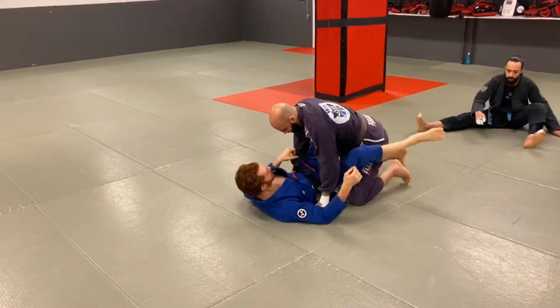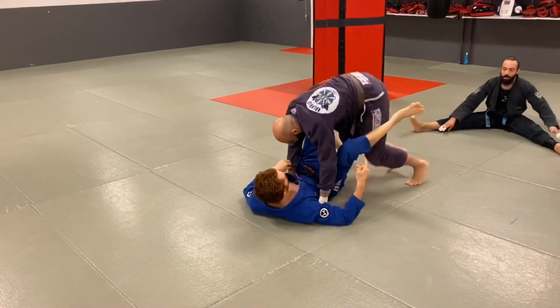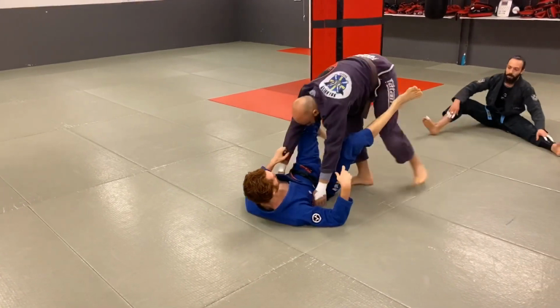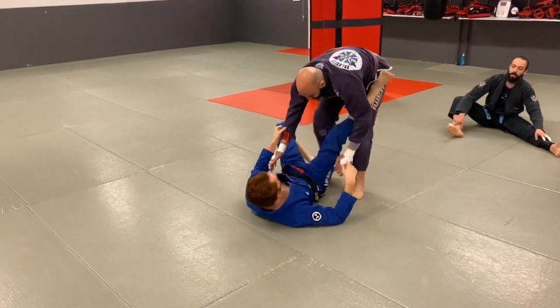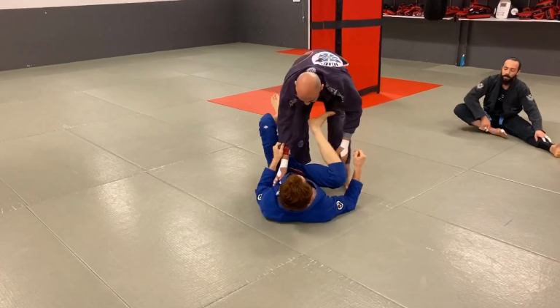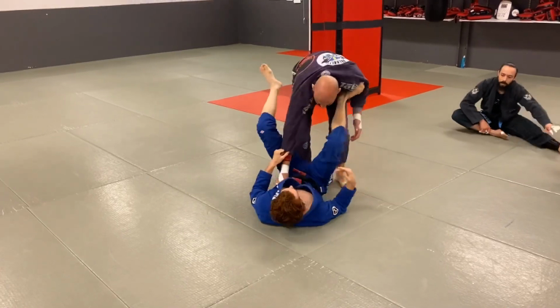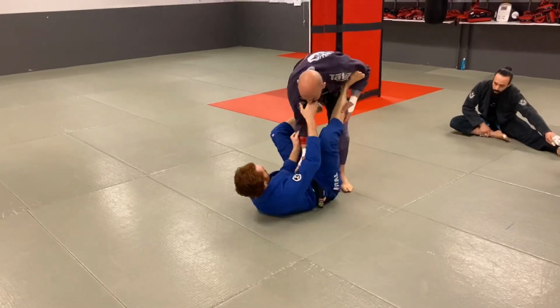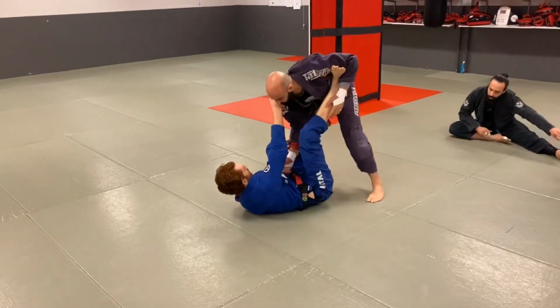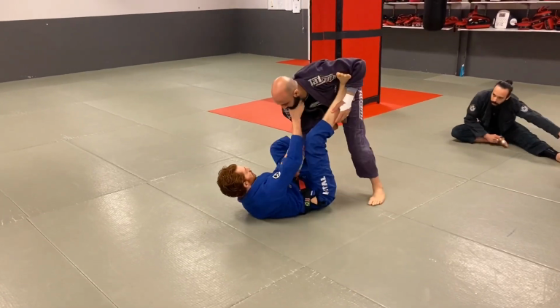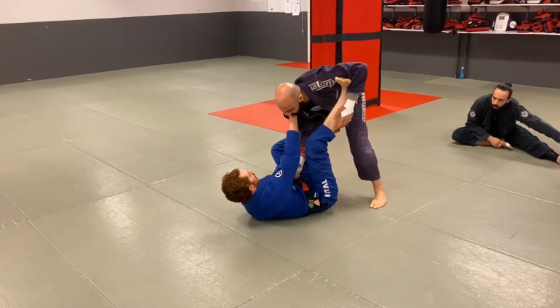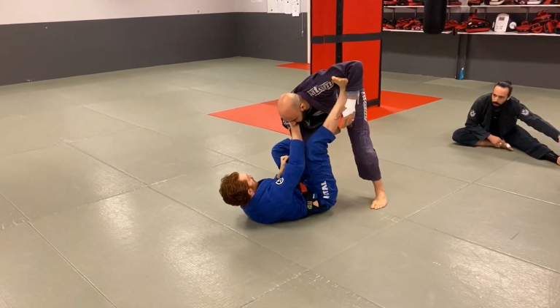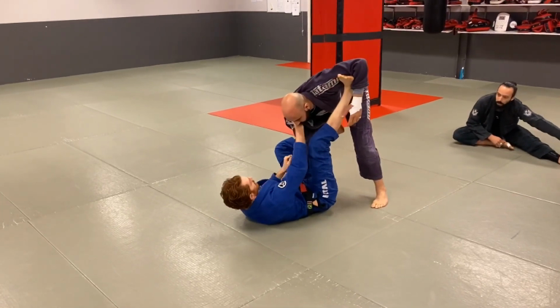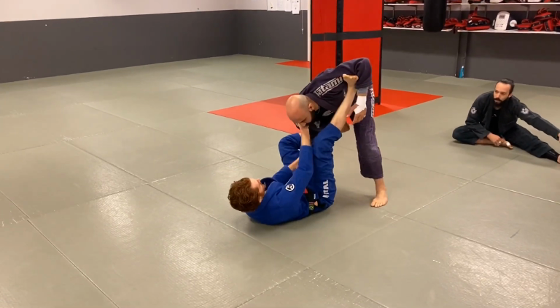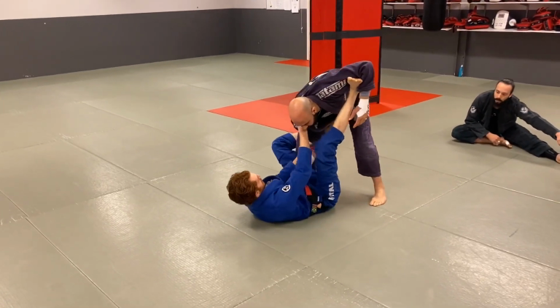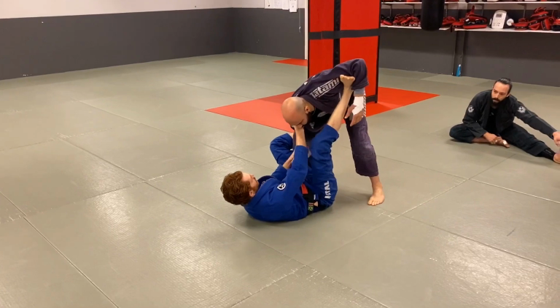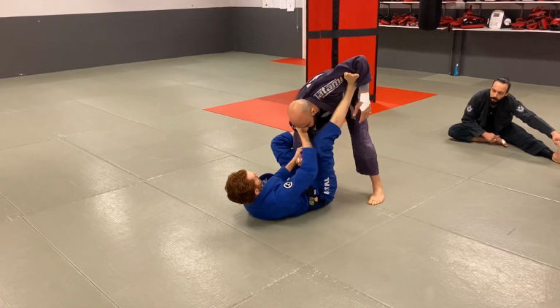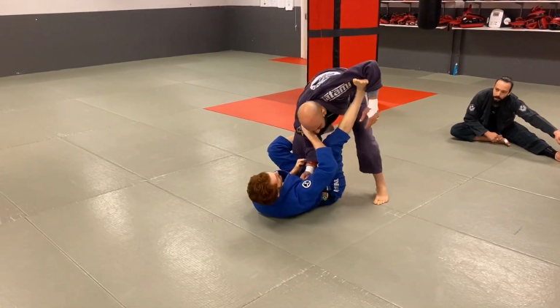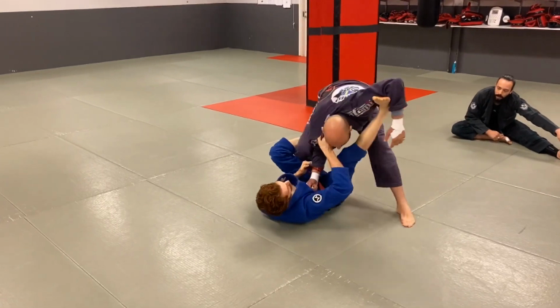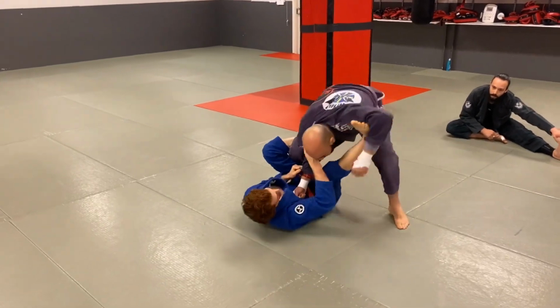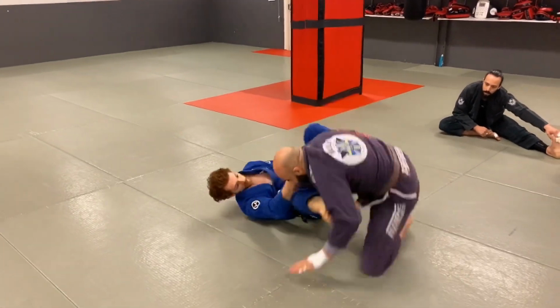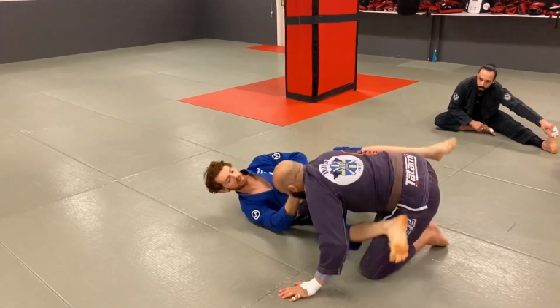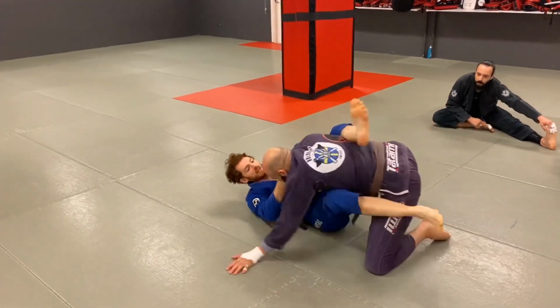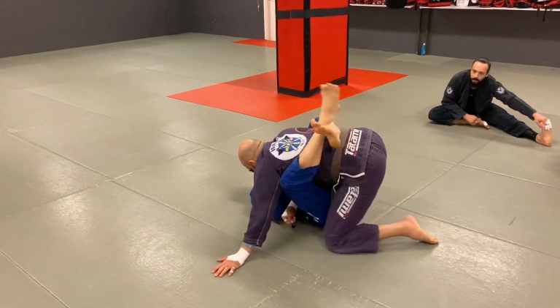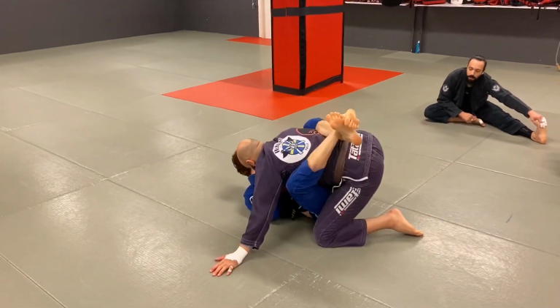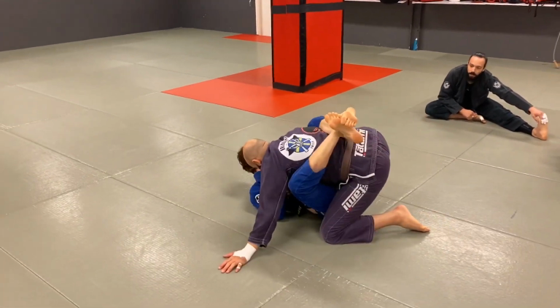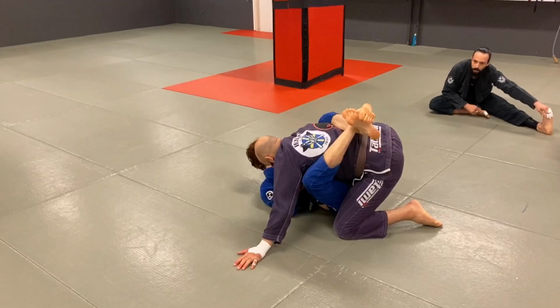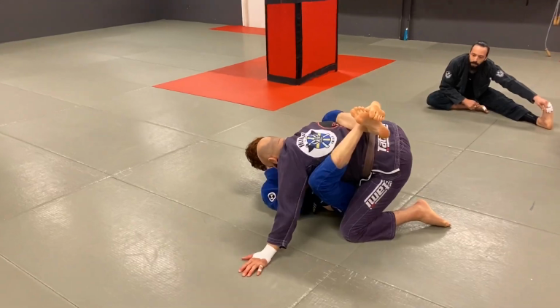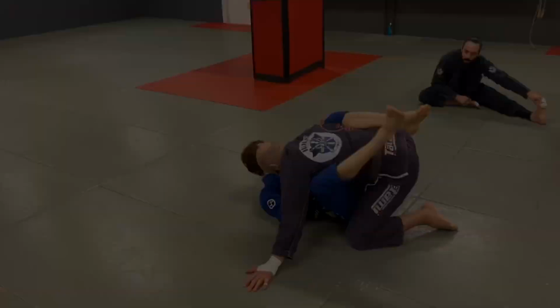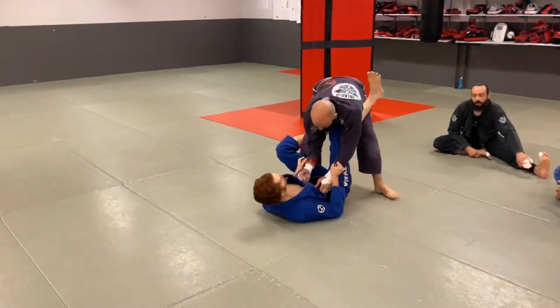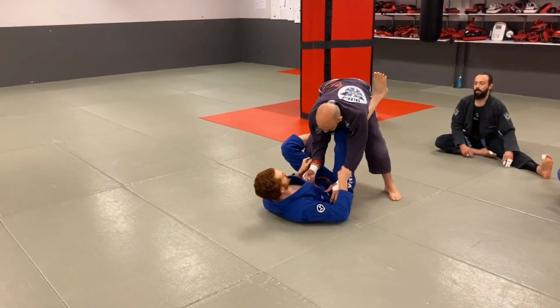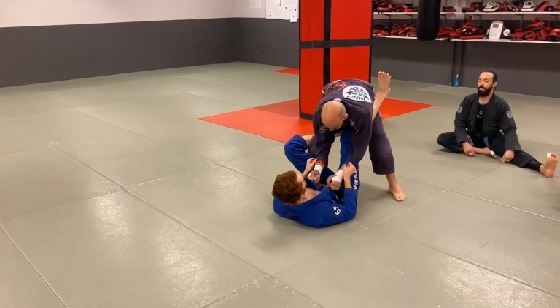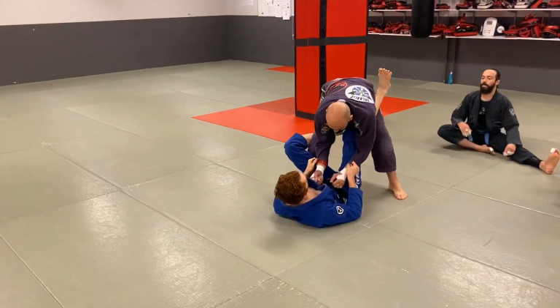Another option is if I'm playing collar-sleeve and I keep trying to open up this space but can't get the angle I'm looking for, I'll bounce forward up here and use that as a way to pull into closed guard as well. Here, like this — he's standing square.